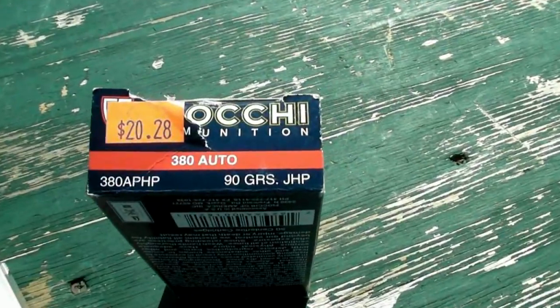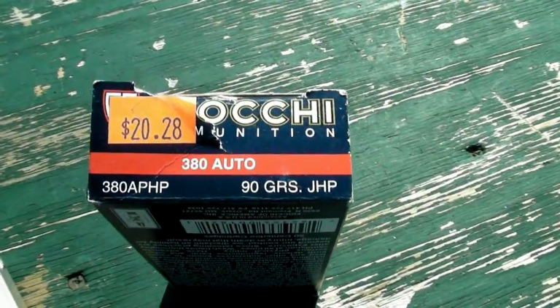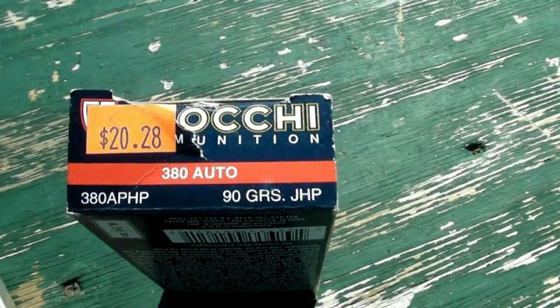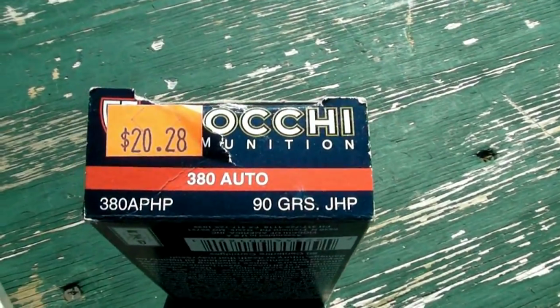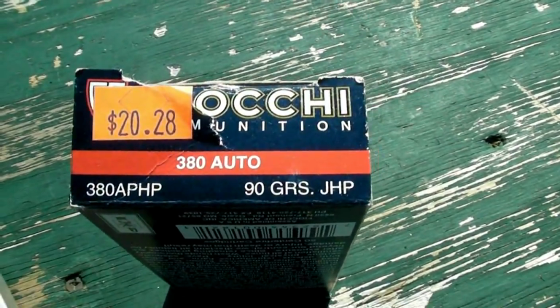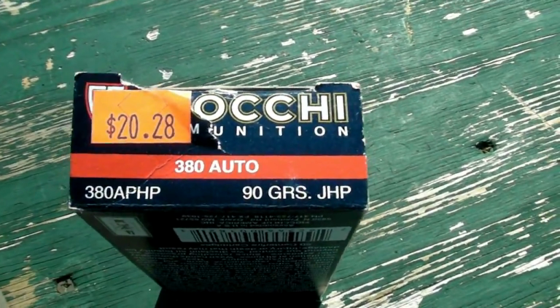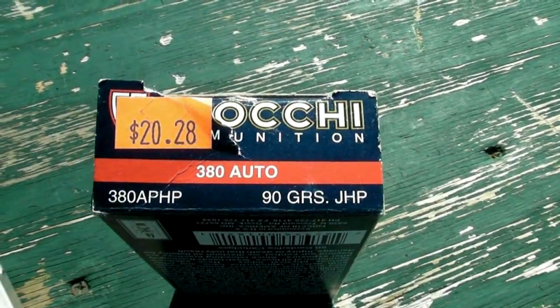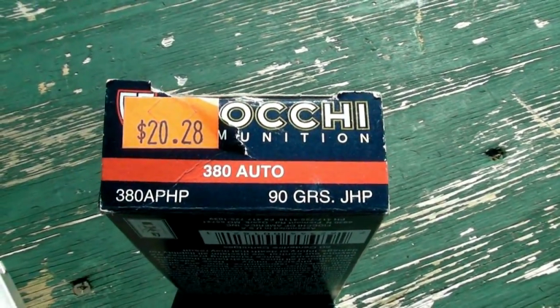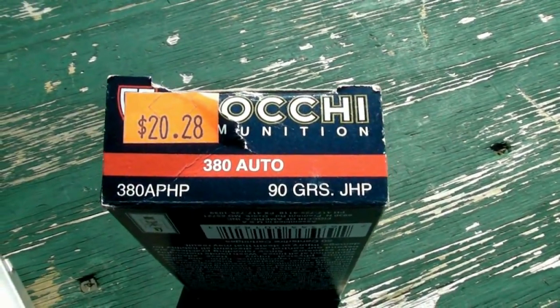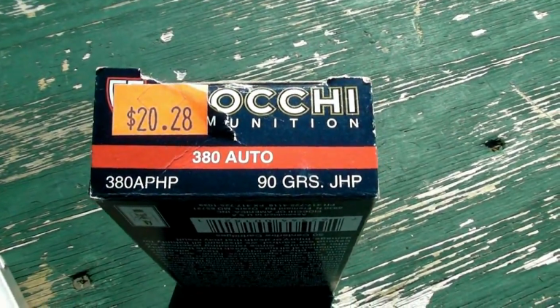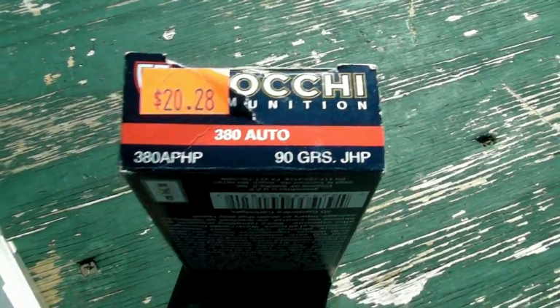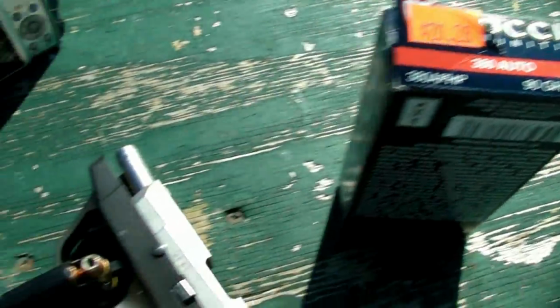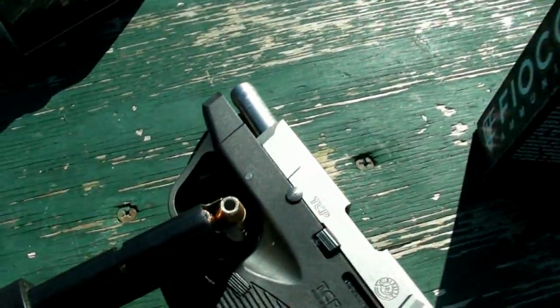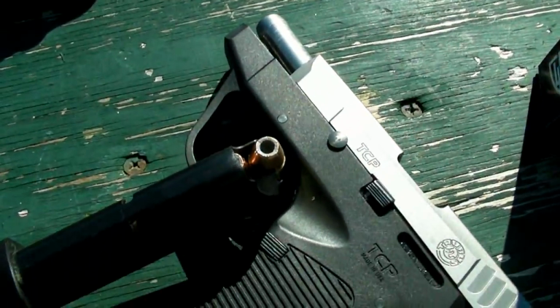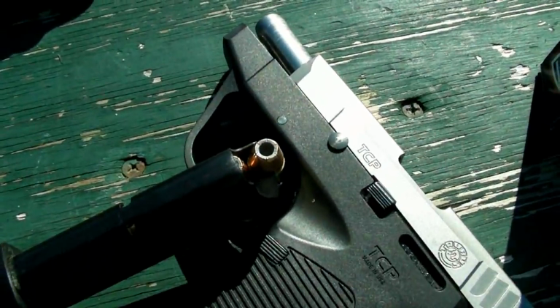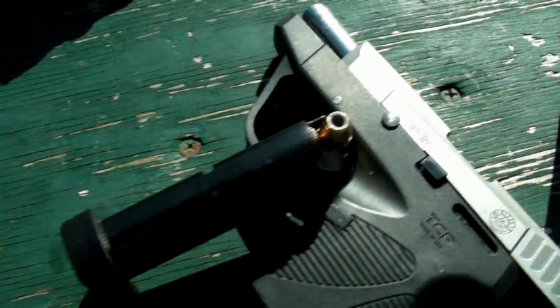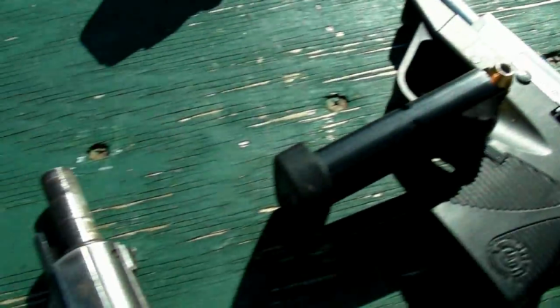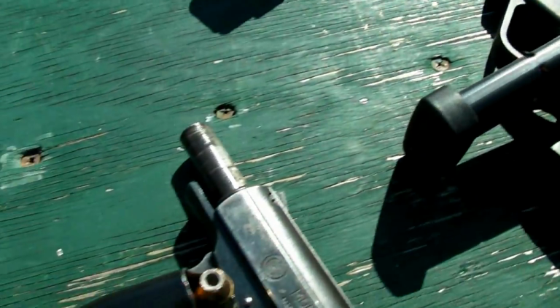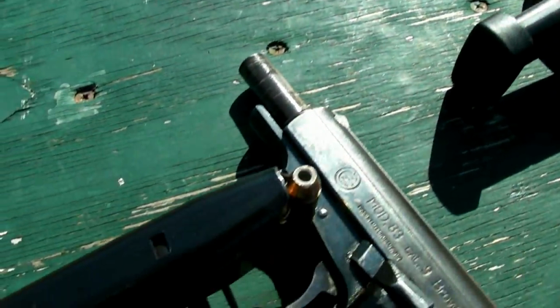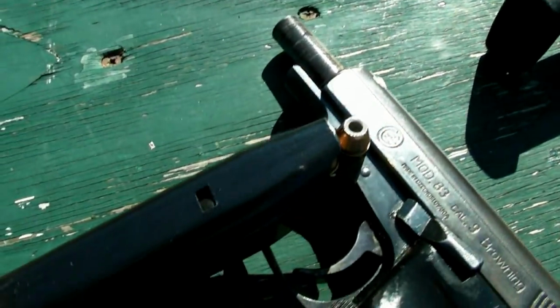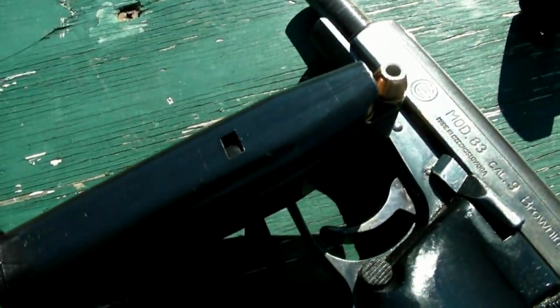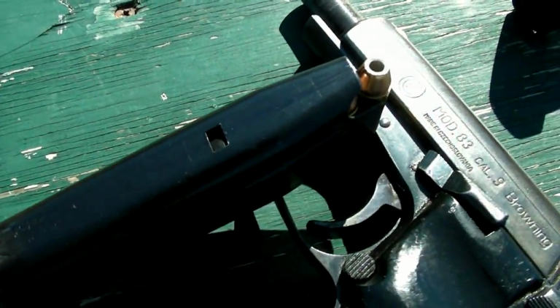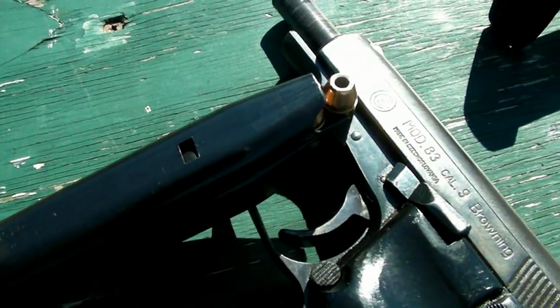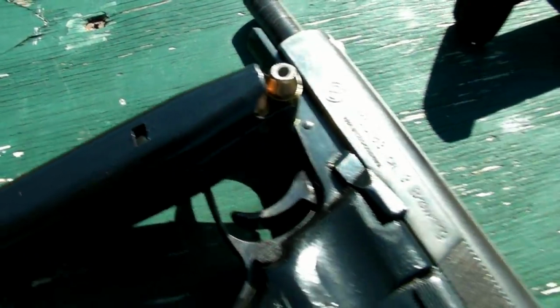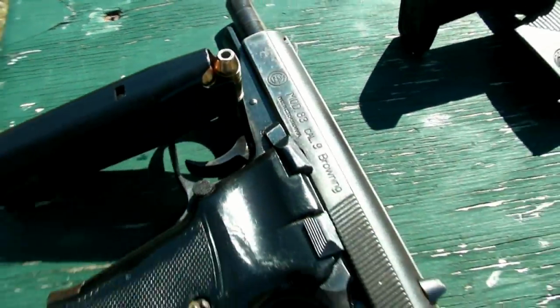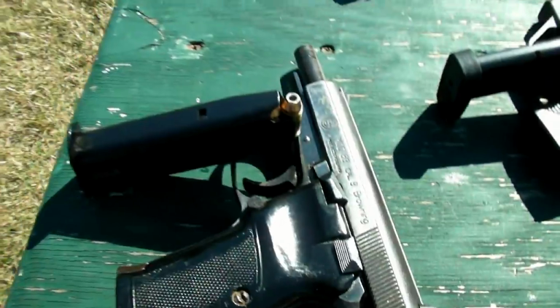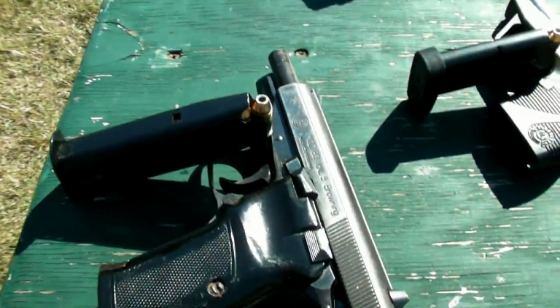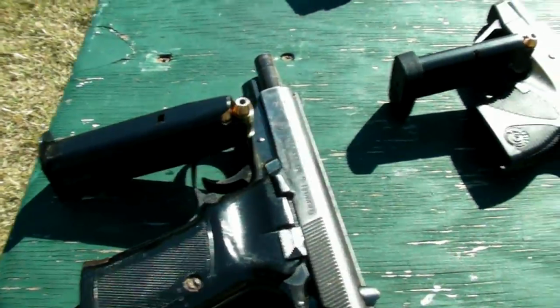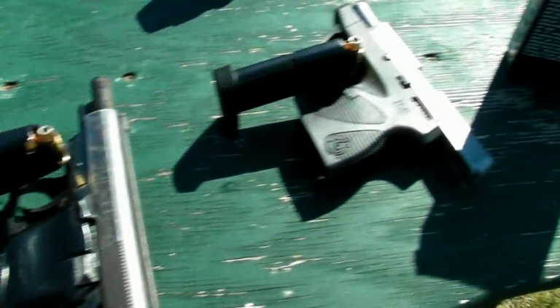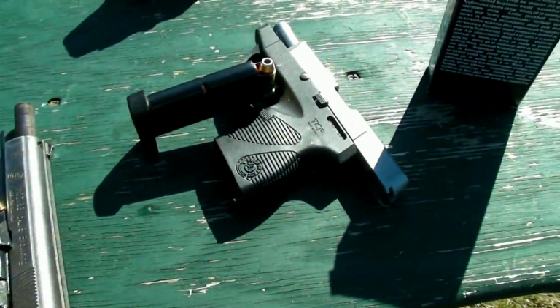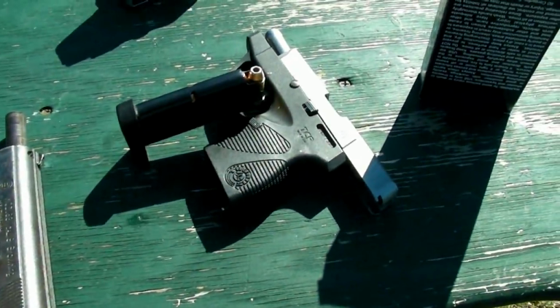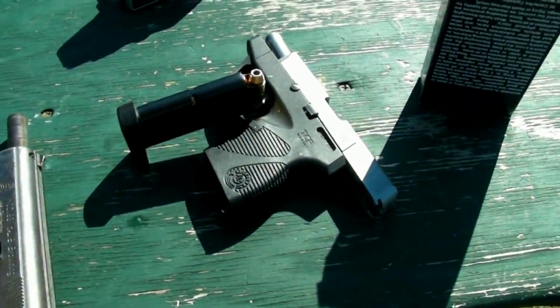Next up I've got some Fiocchi 90-grain jacketed hollow points. I'm going to test the velocity through the chronograph with the CZ83 and then with the TCP.